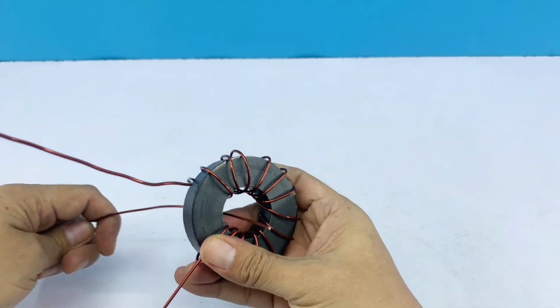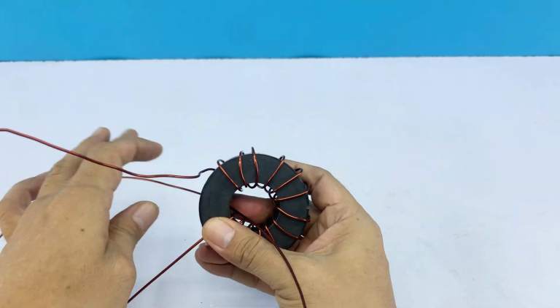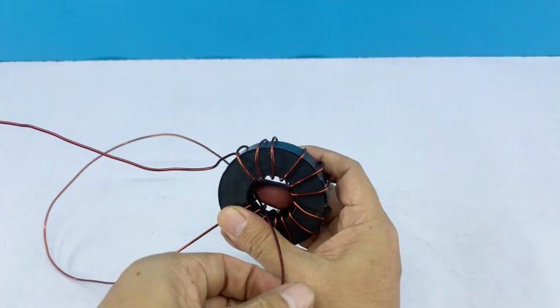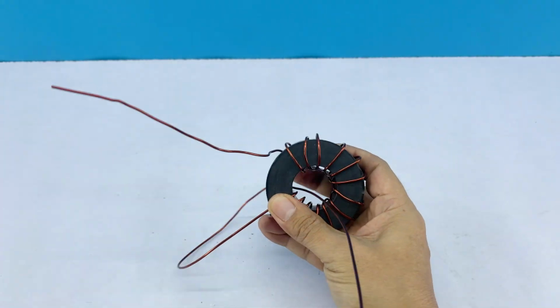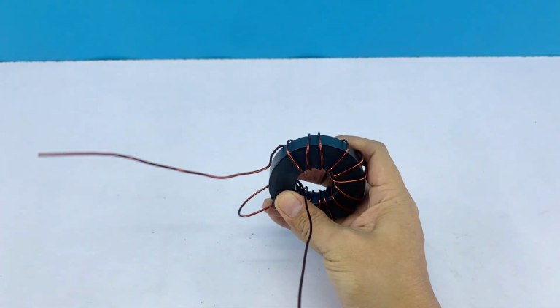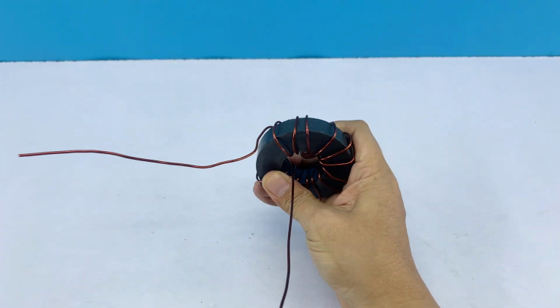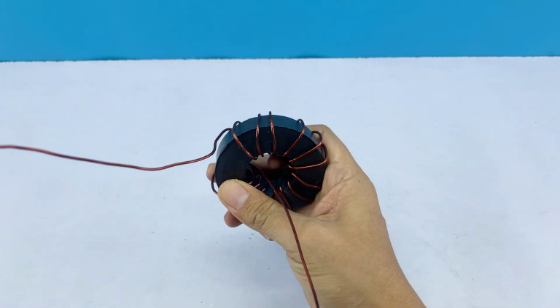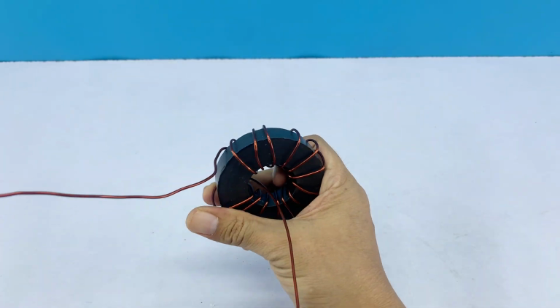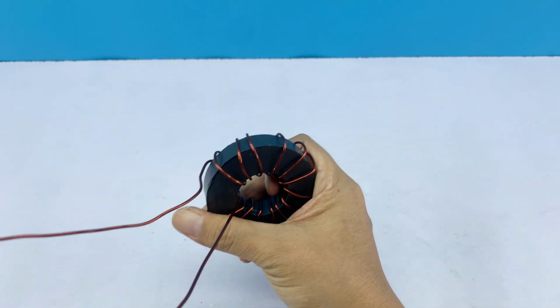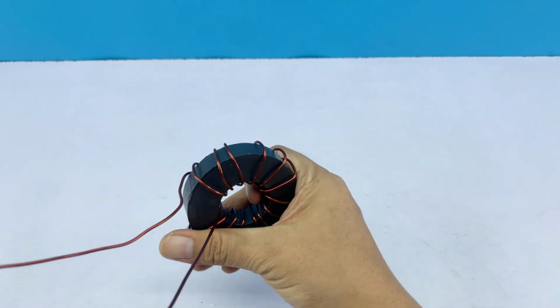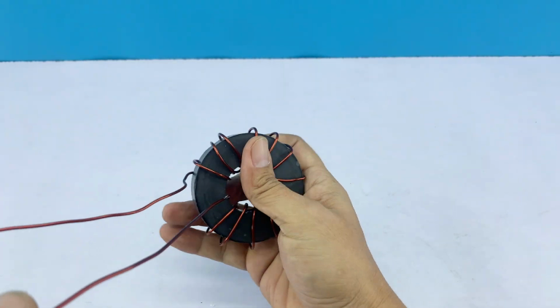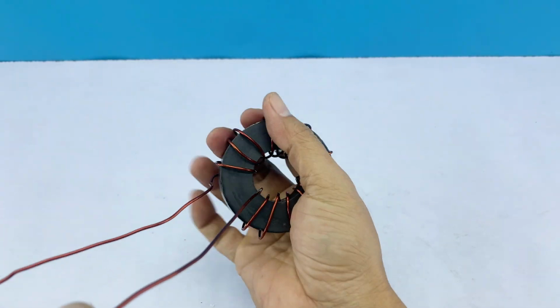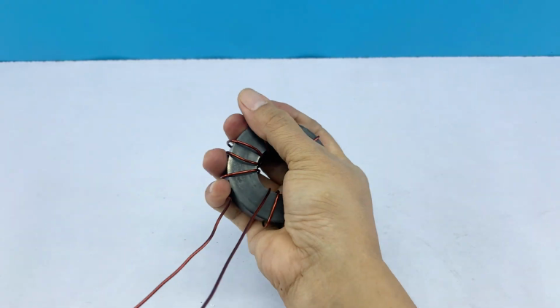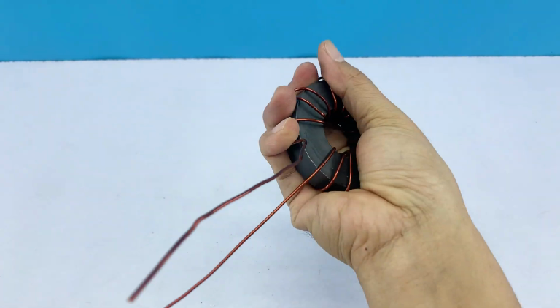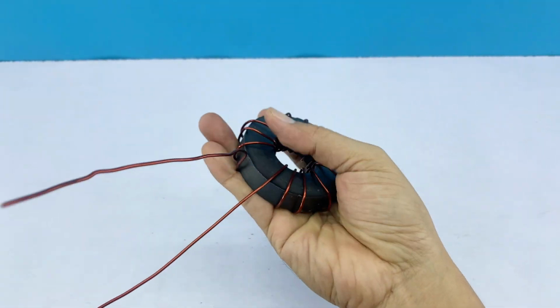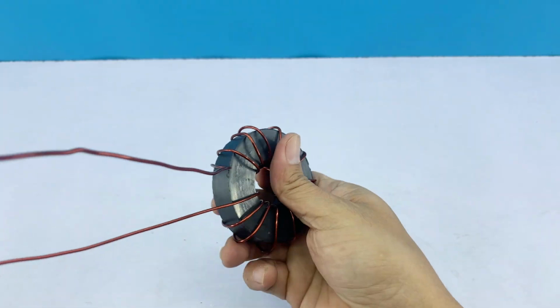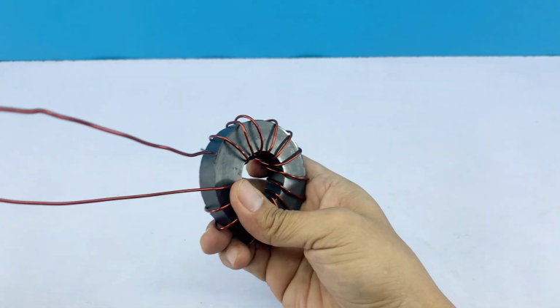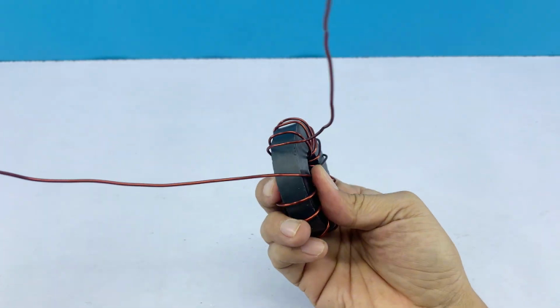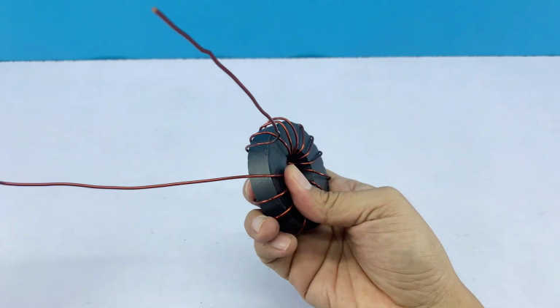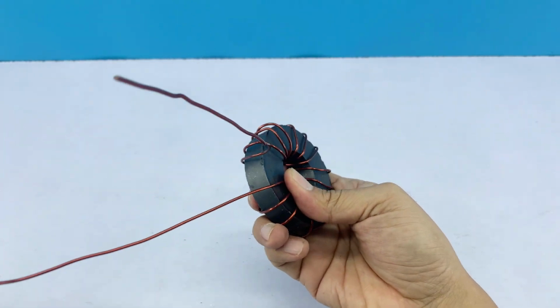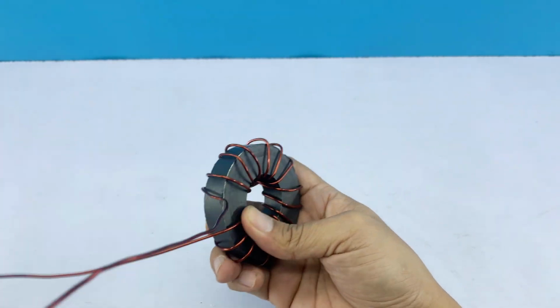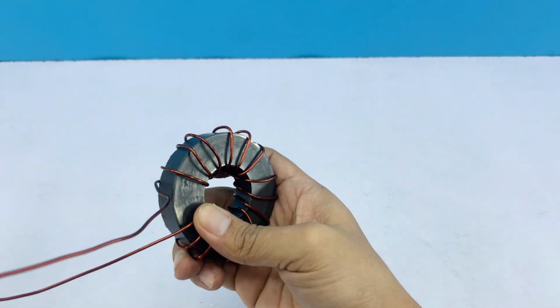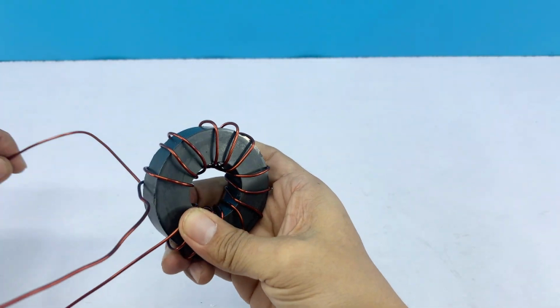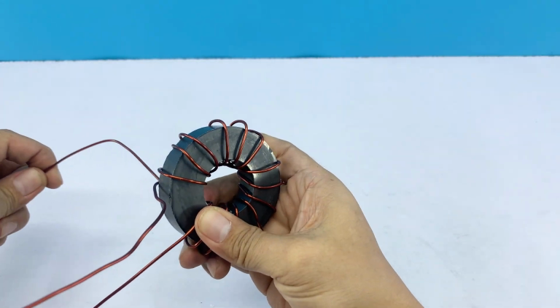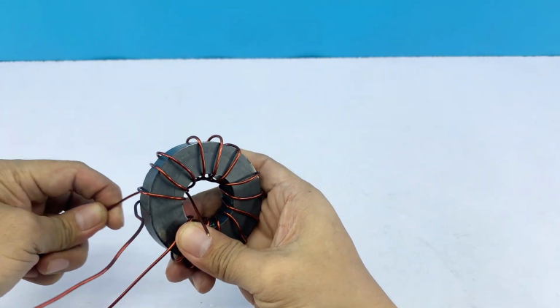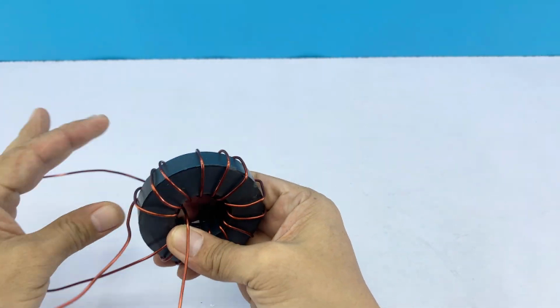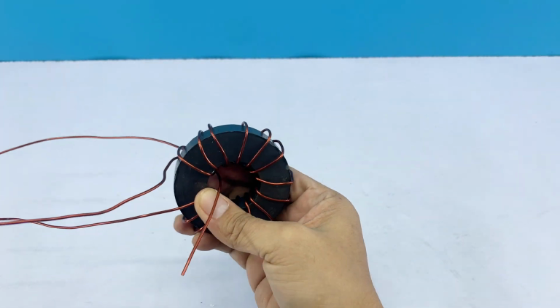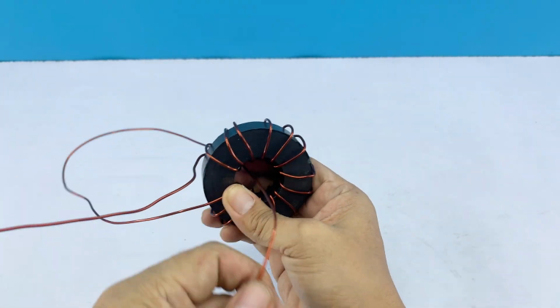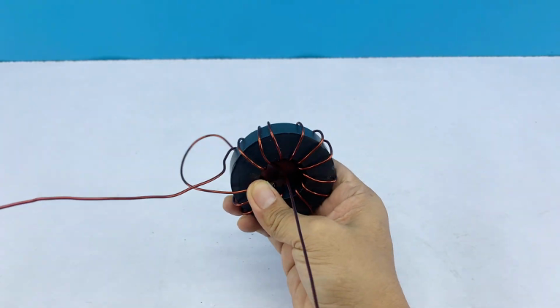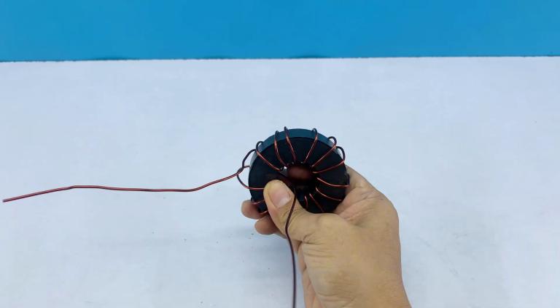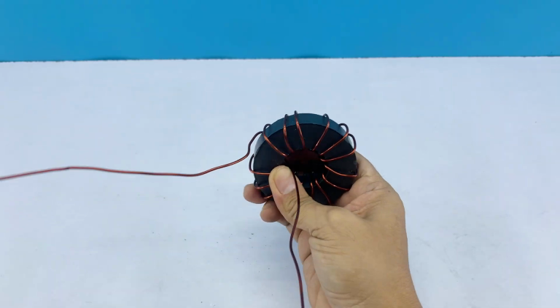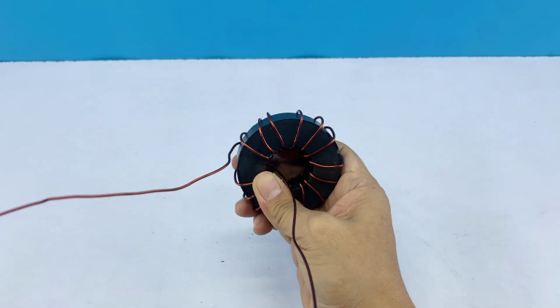In short, this setup works thanks to the interaction between electromagnetic waves, magnetic fields, and induced currents — a simple yet powerful principle behind how antennas work.